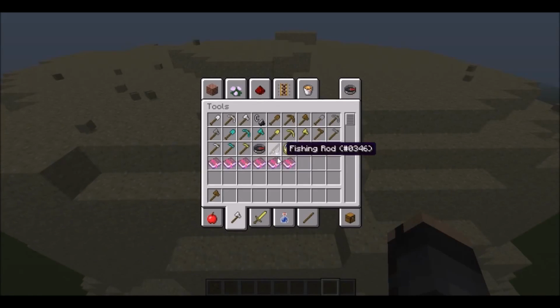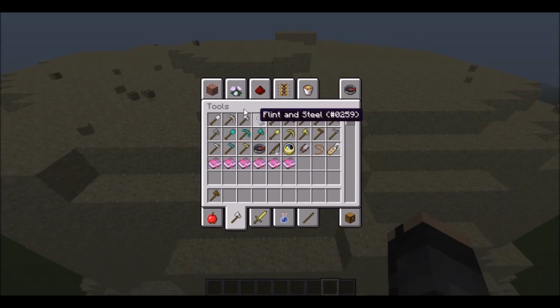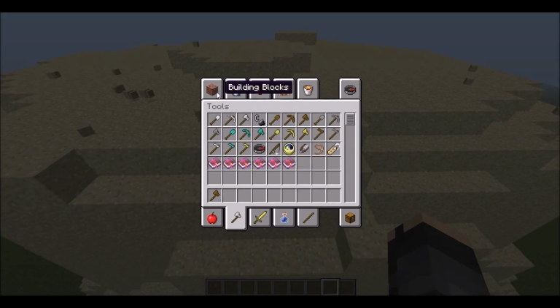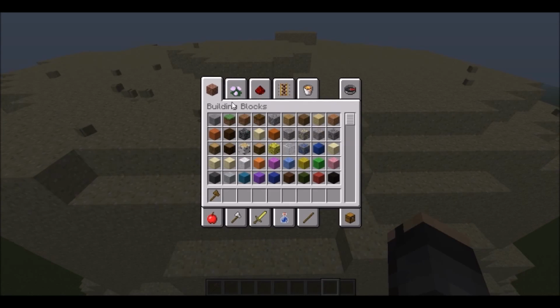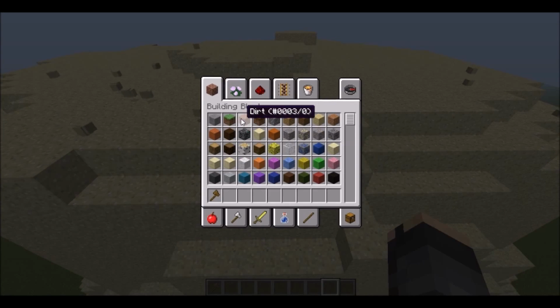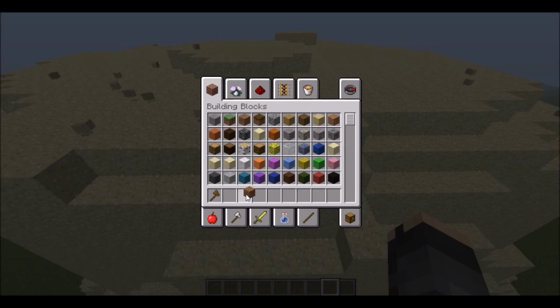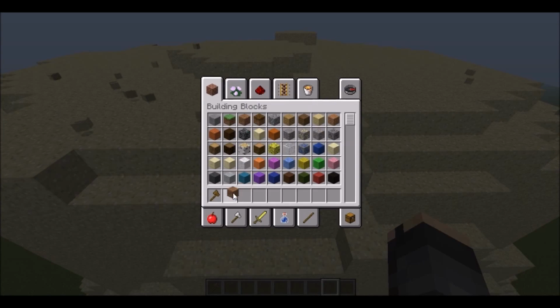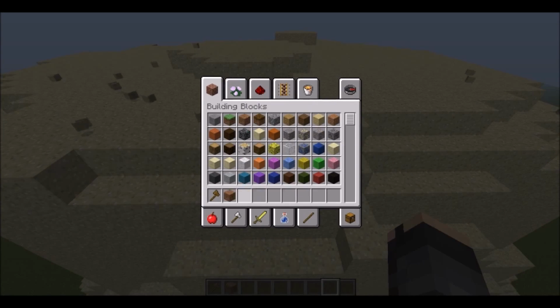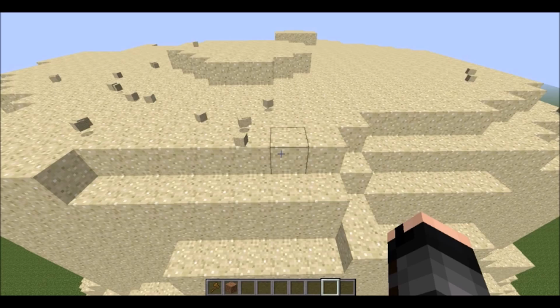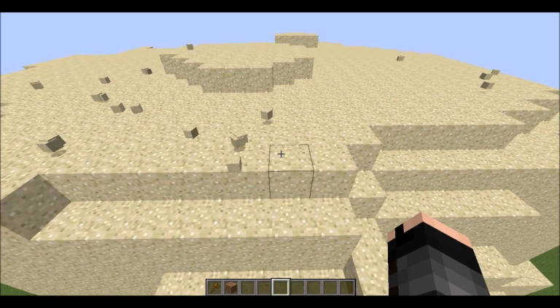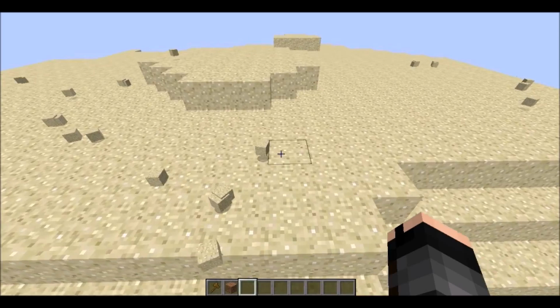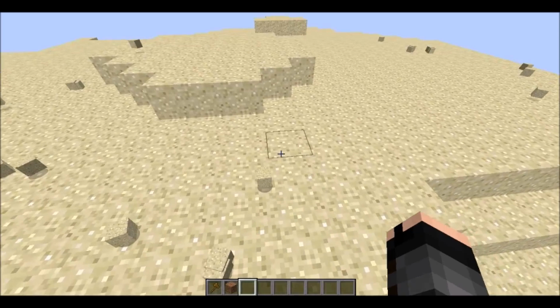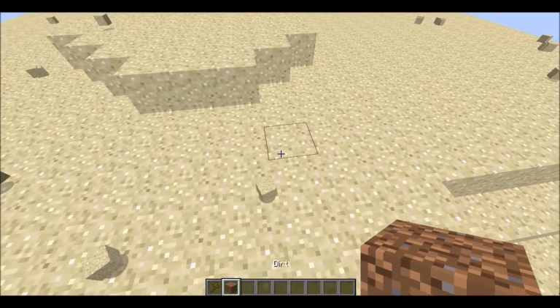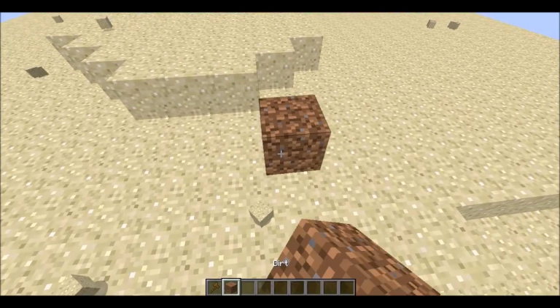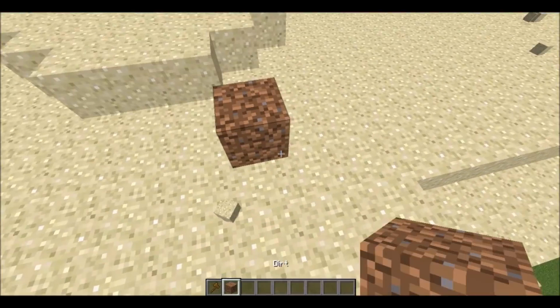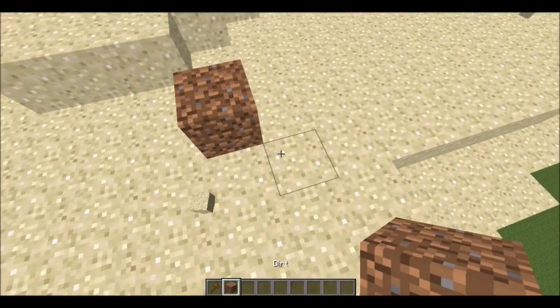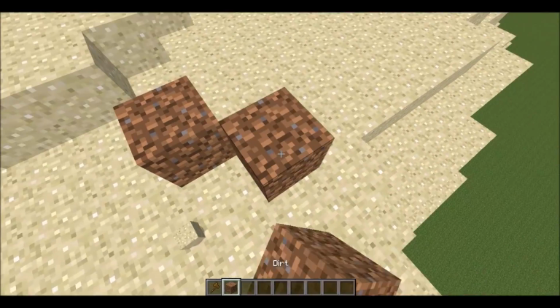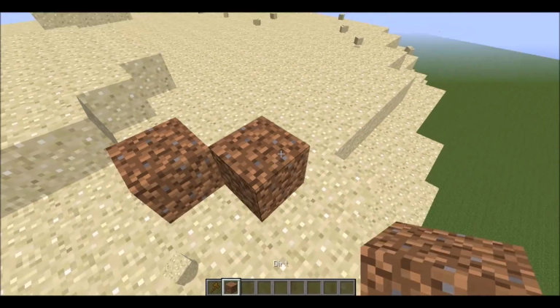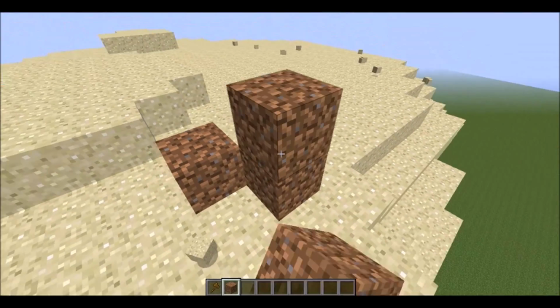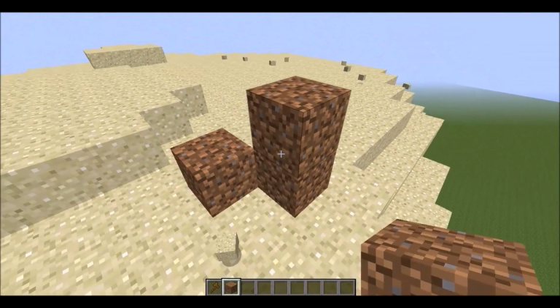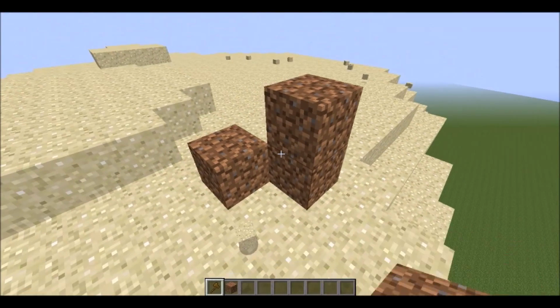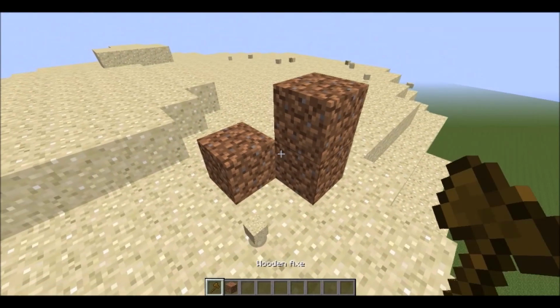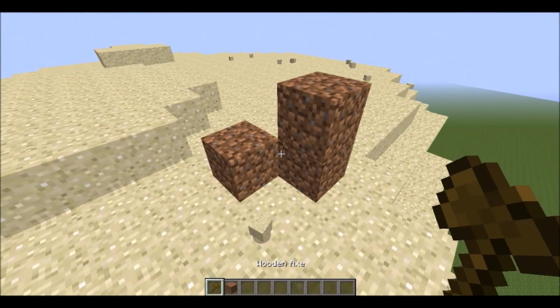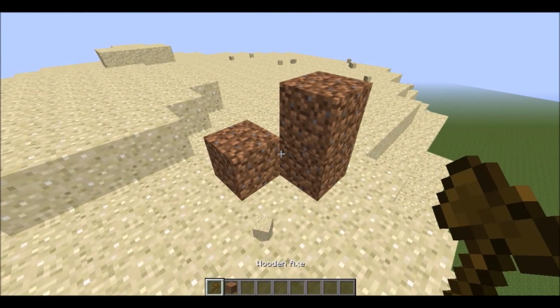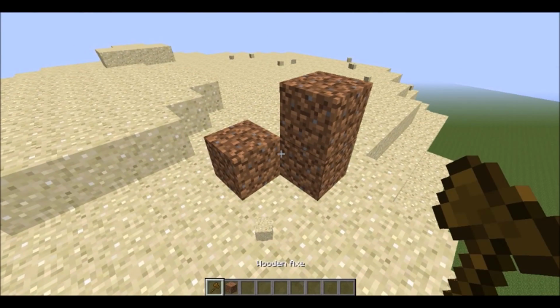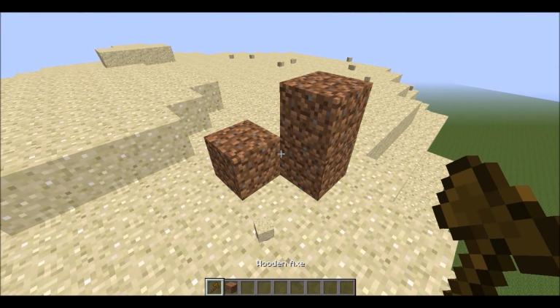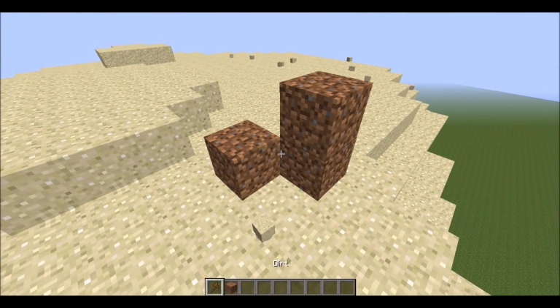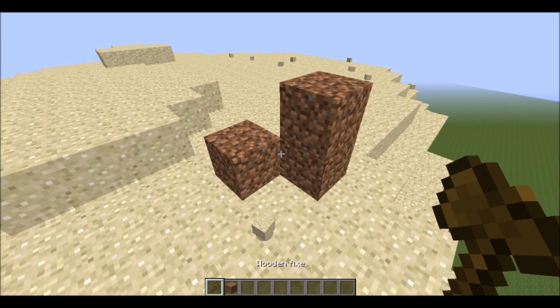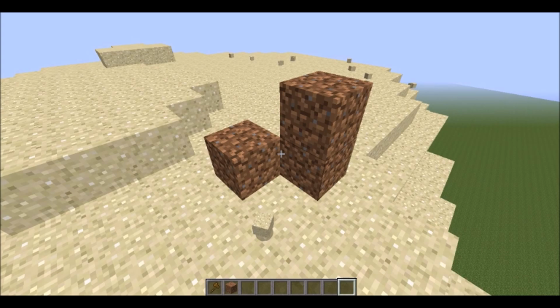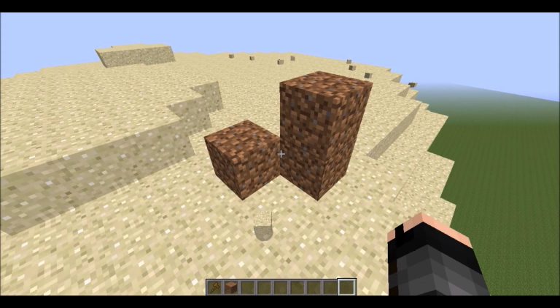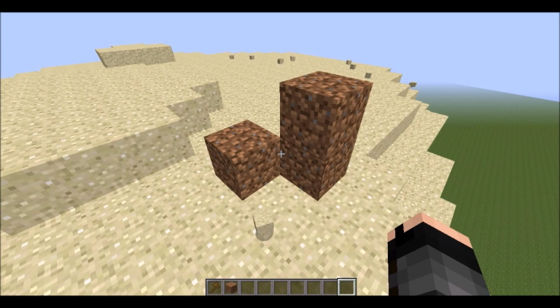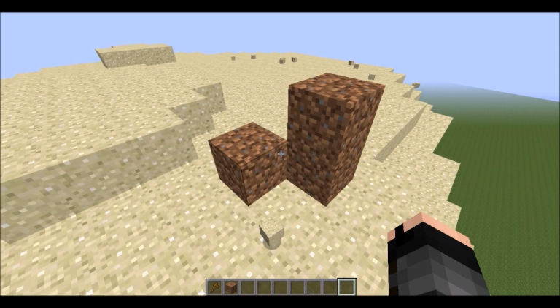You can also make a clipboard with 4 iron clocks in it by doing the following. This will give you even more terrain customization possibilities.